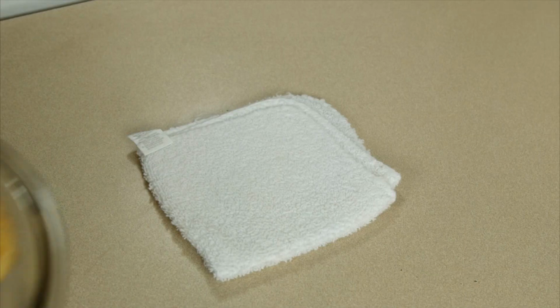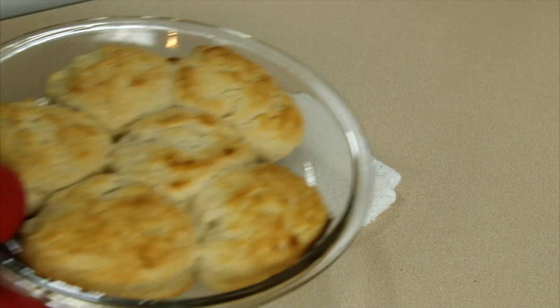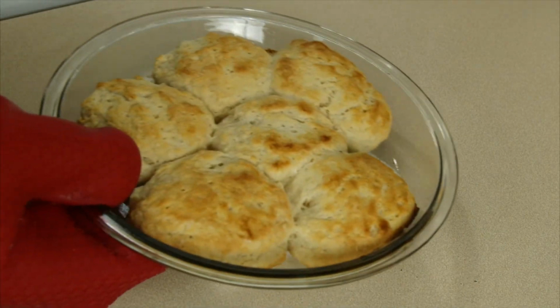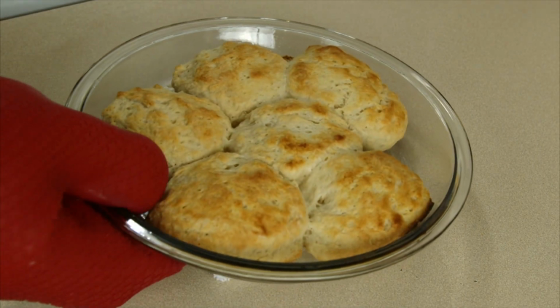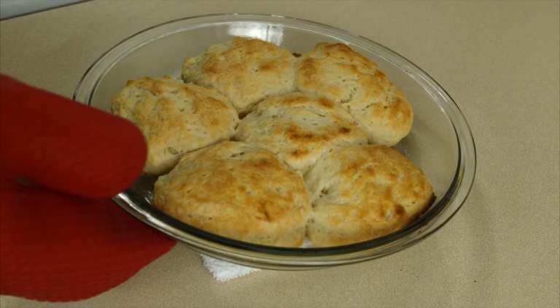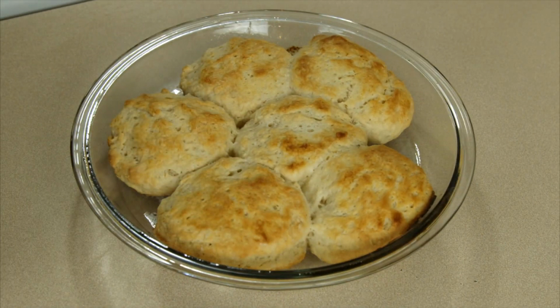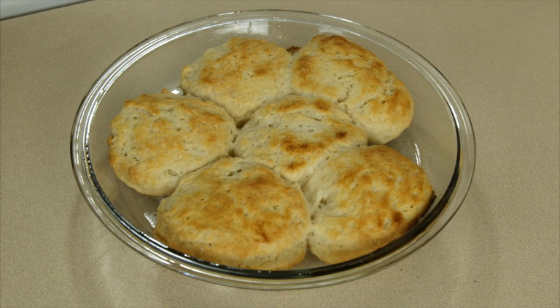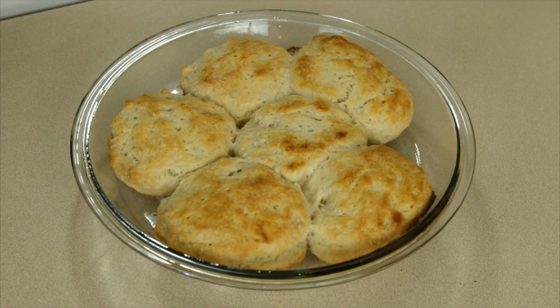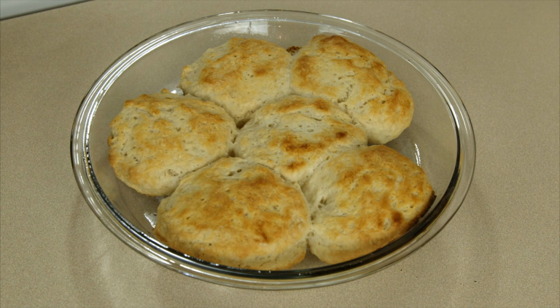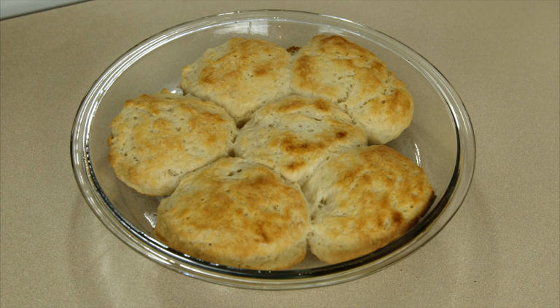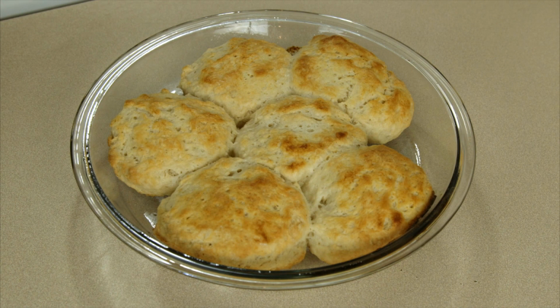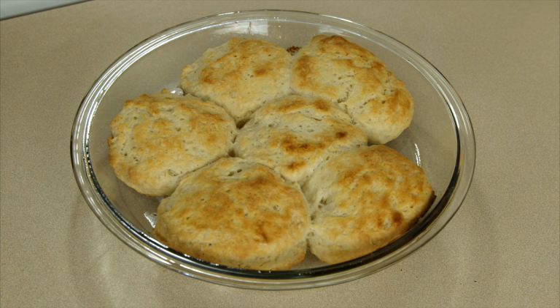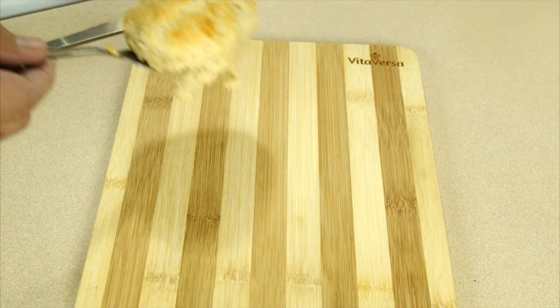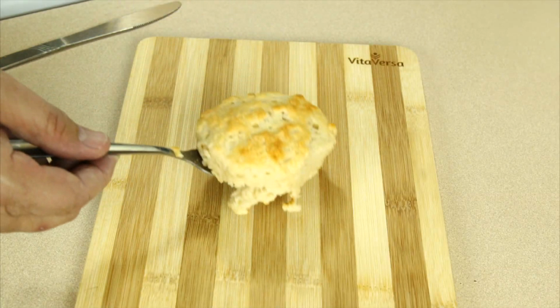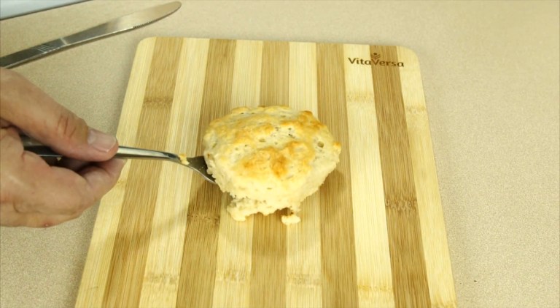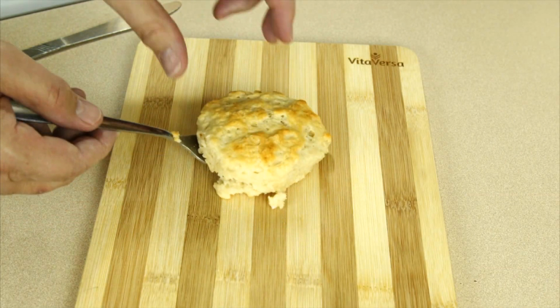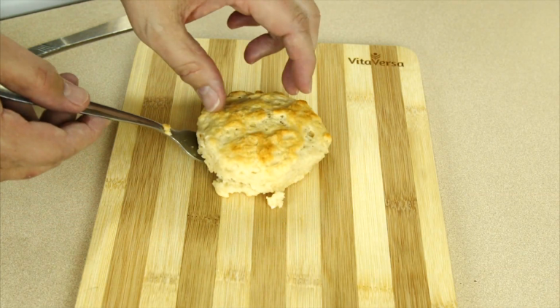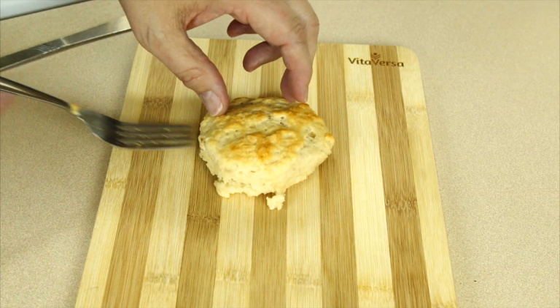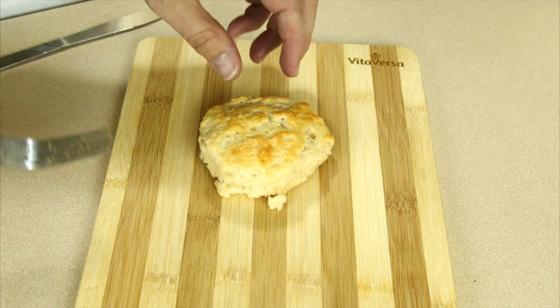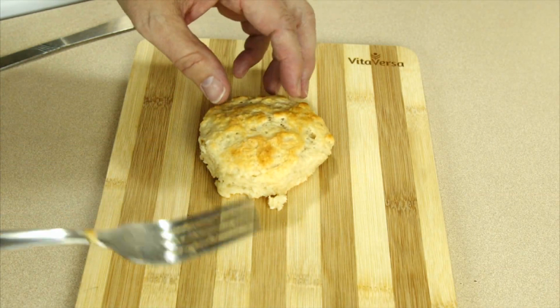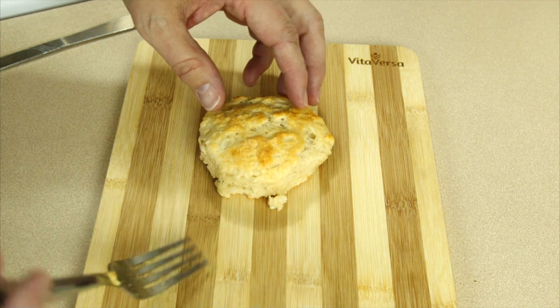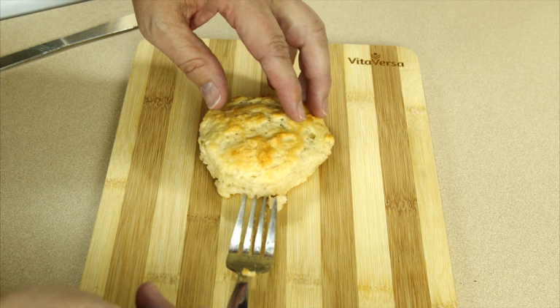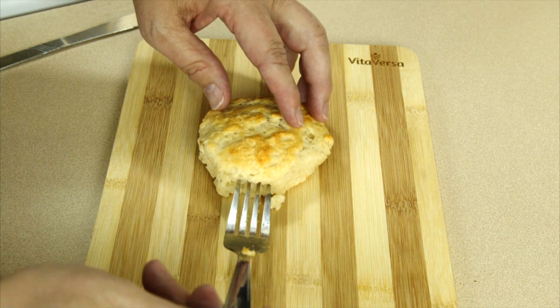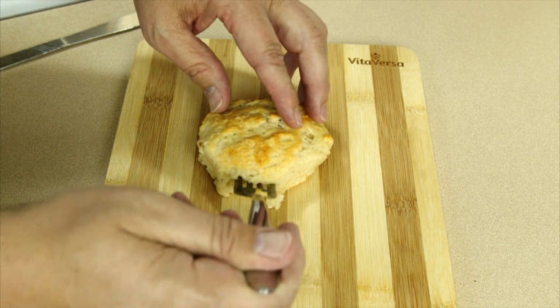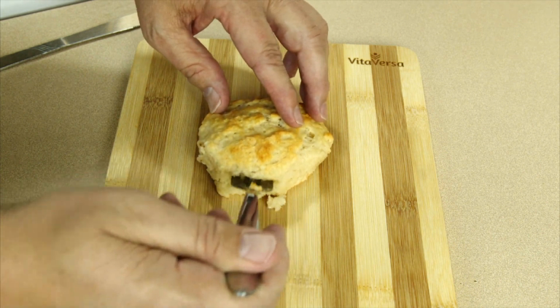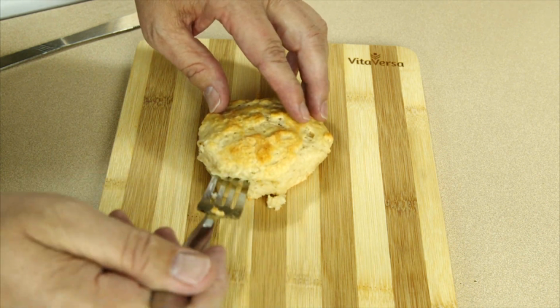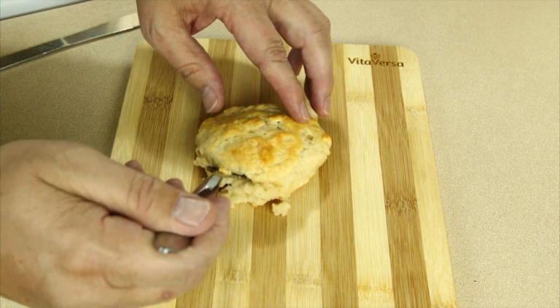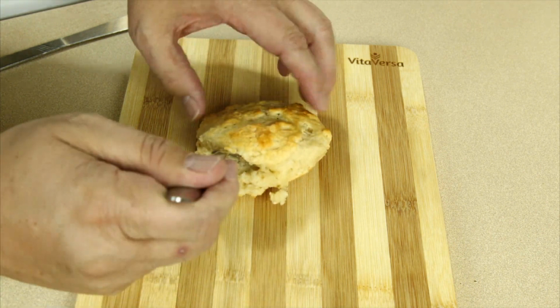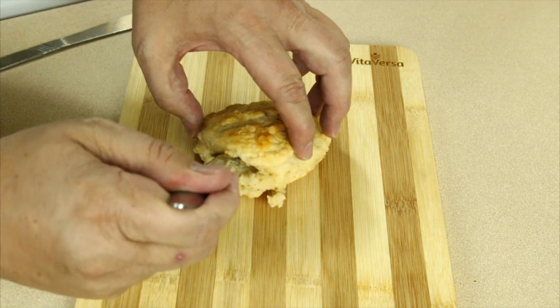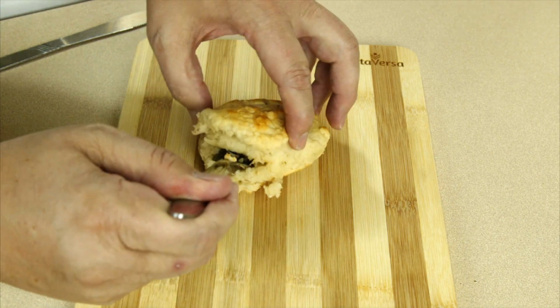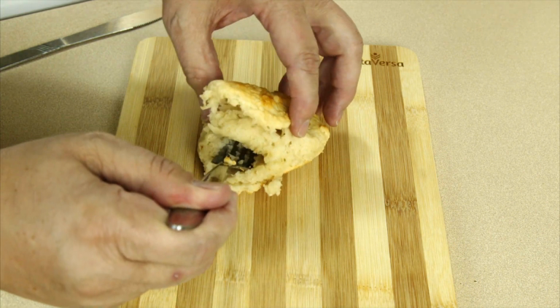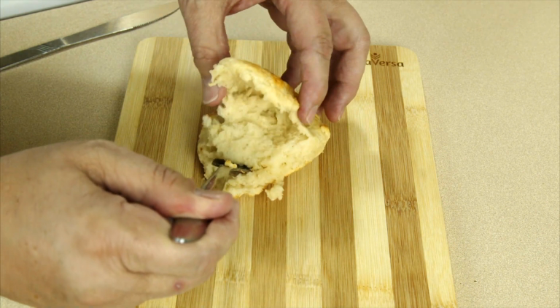And after 25 minutes, they look like this. Now the hard part — I gotta let them cool. They've cooled down a little bit. Now they're still really hot, but I'm gonna take this thing and I wanna see what's inside. Look at that — got a nice crumb to it.